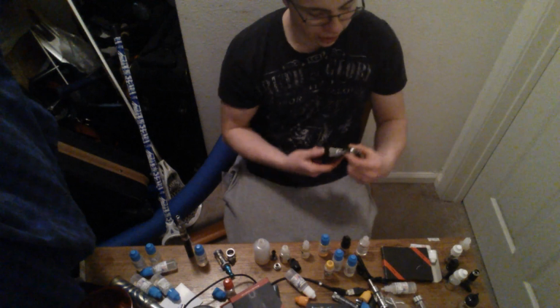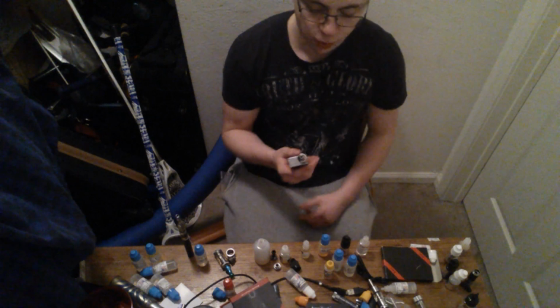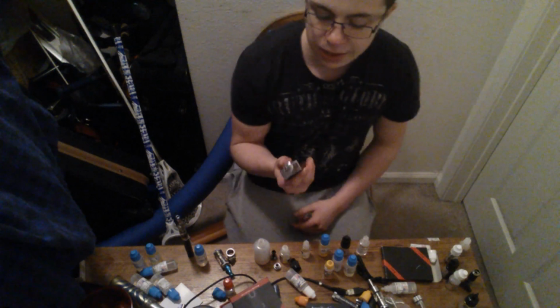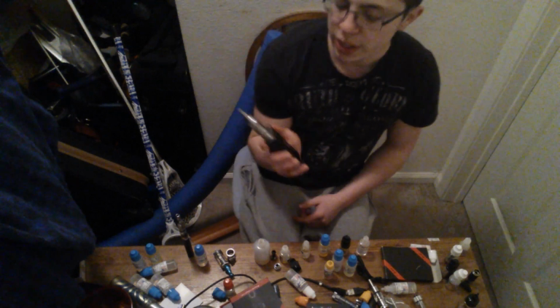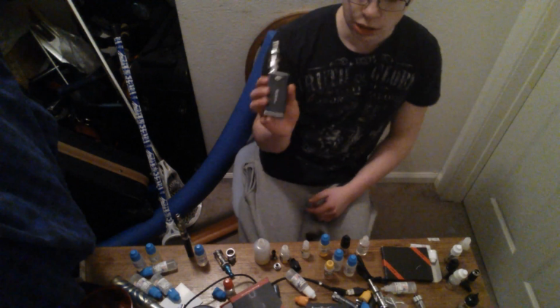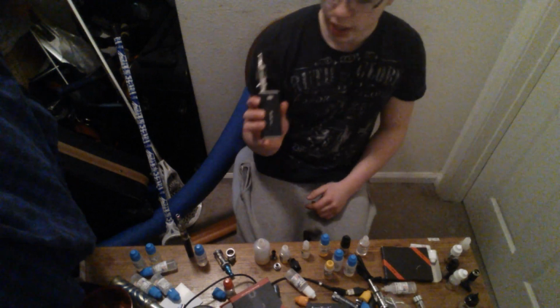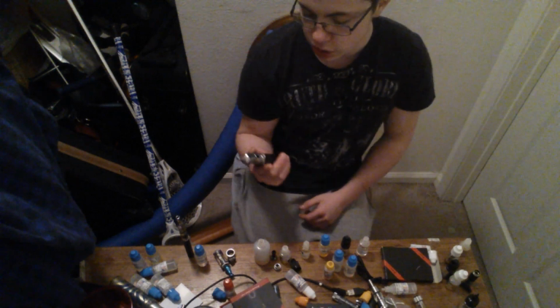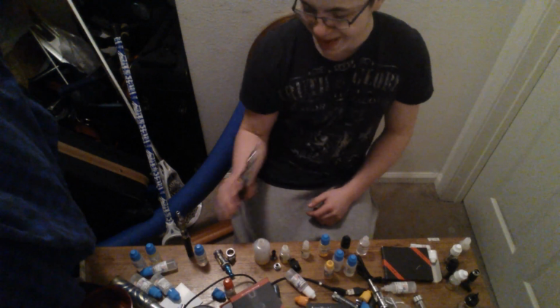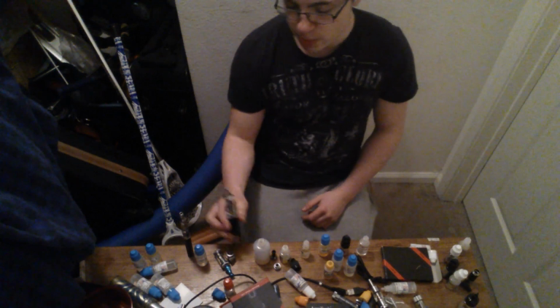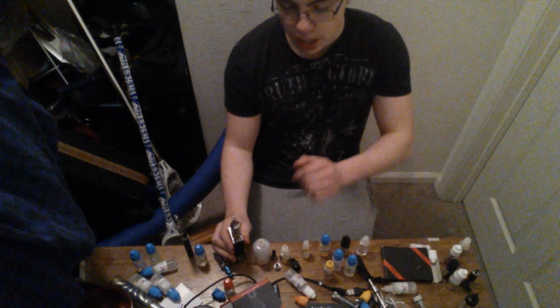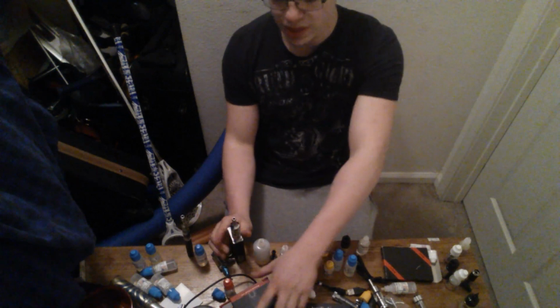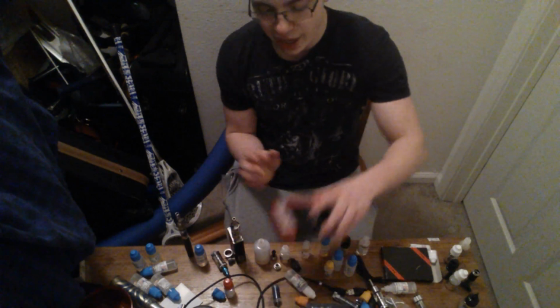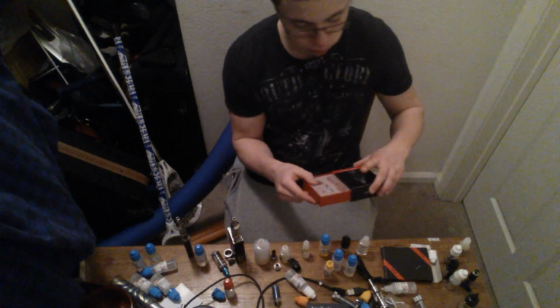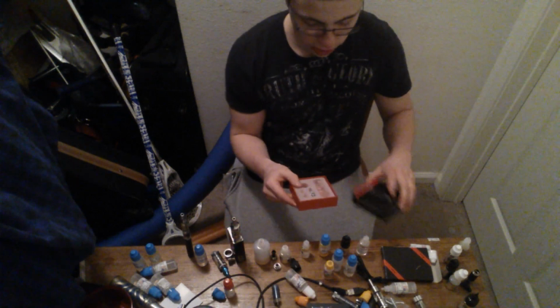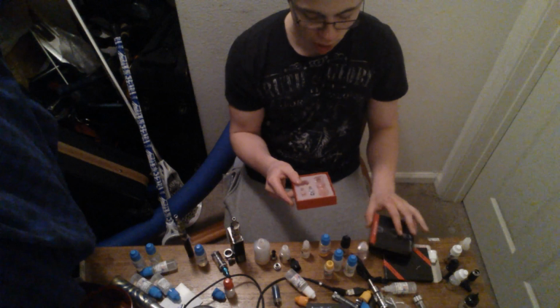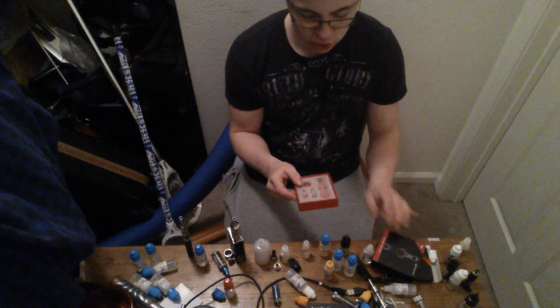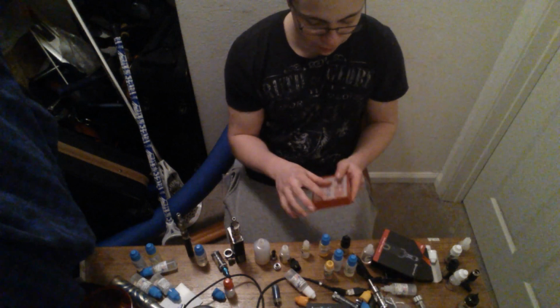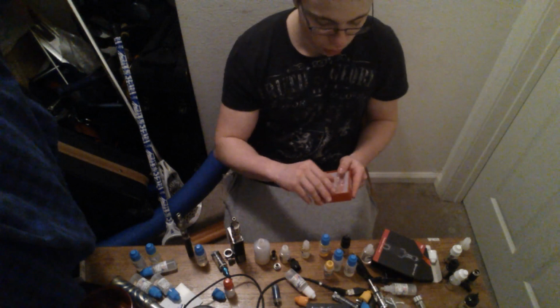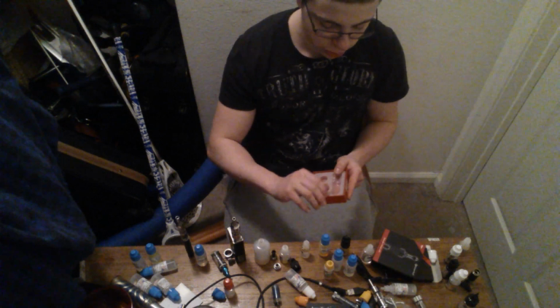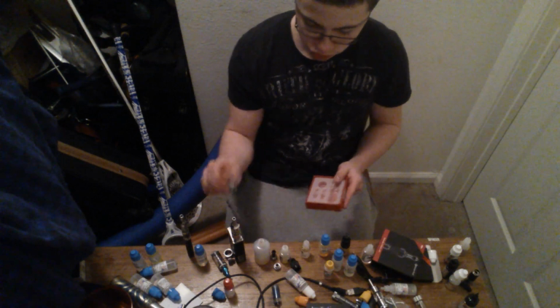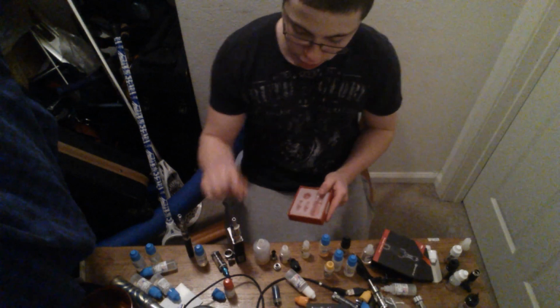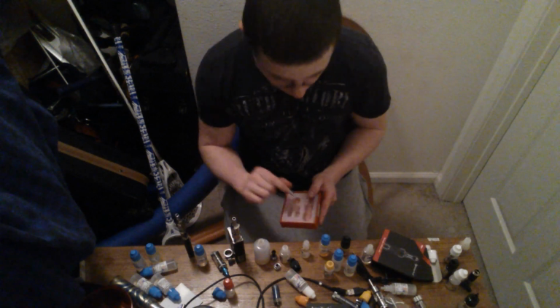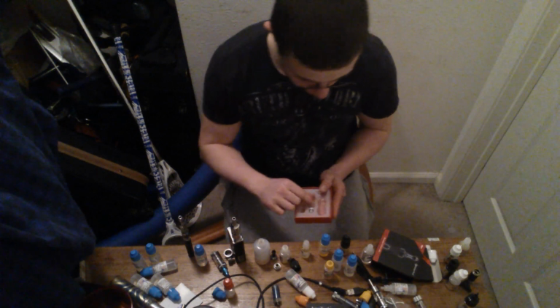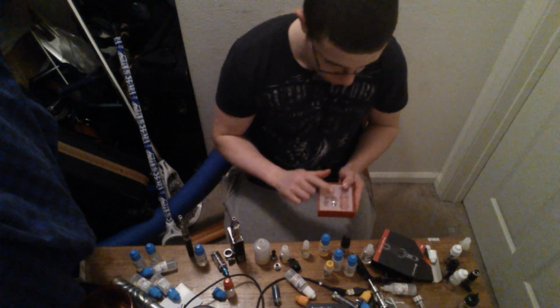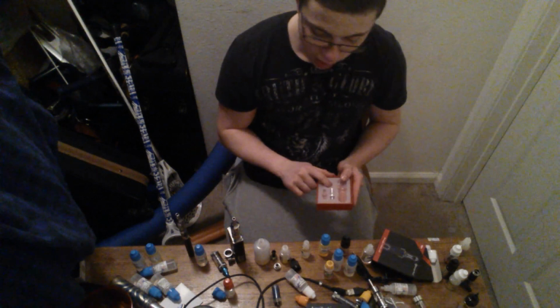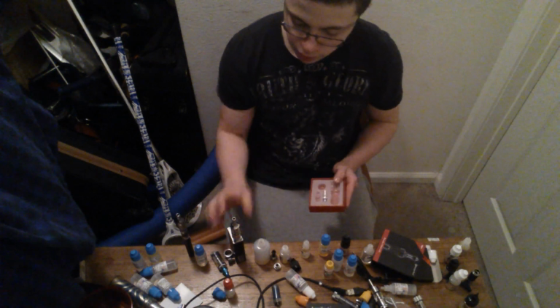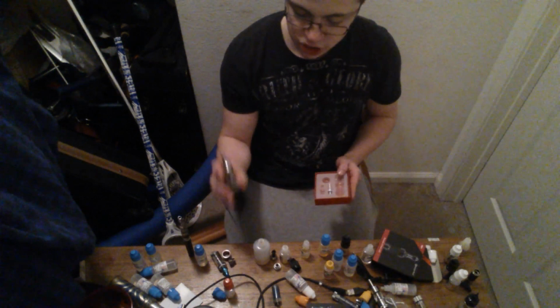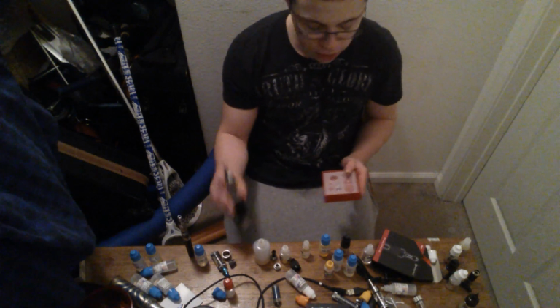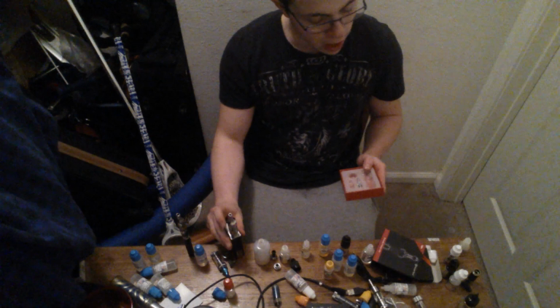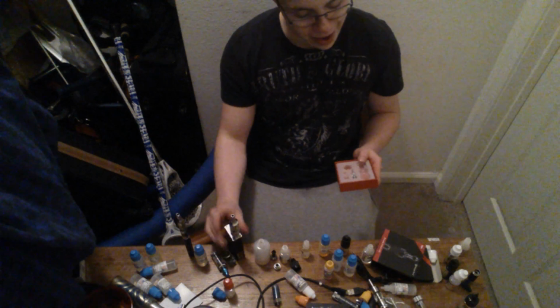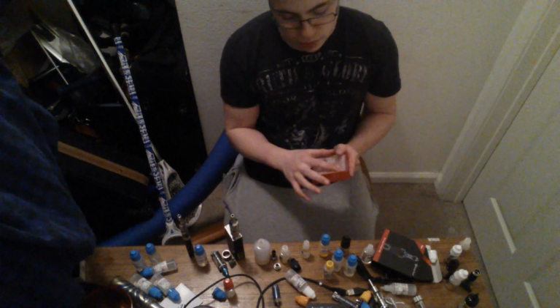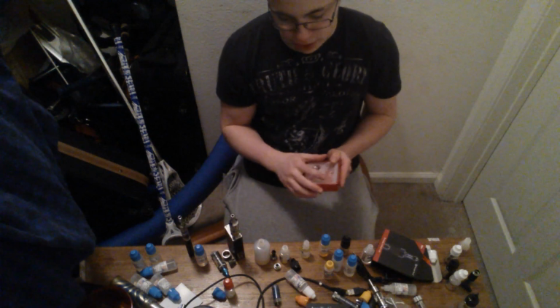We've got the Kanger Pro Tank 3 loaded onto my MVP. Within the Kanger Pro Tank 3 packaging, you have coils — it came with two, I loaded one in — a beauty ring, which is on here, and the unit itself.